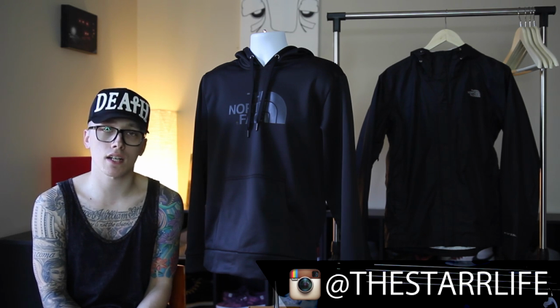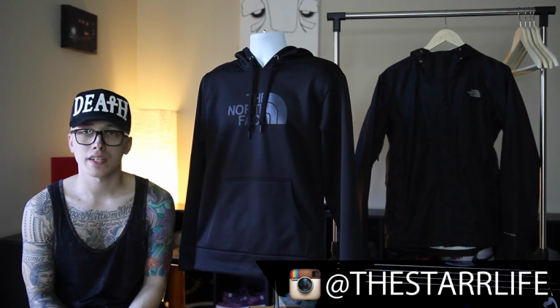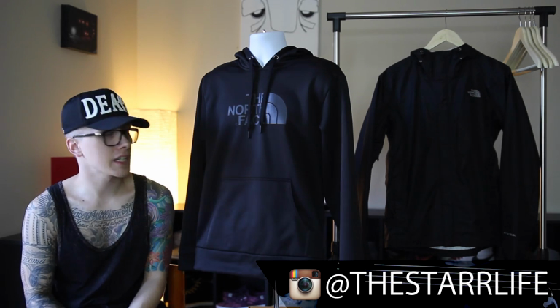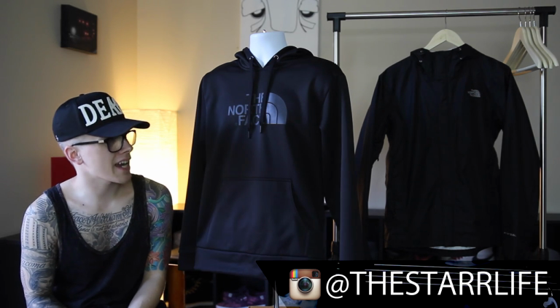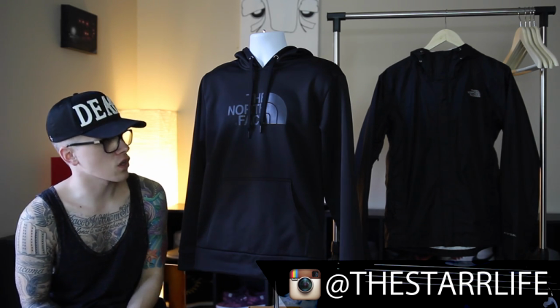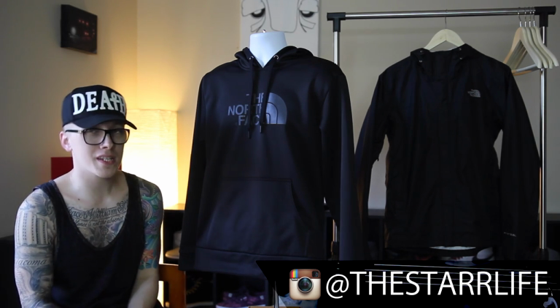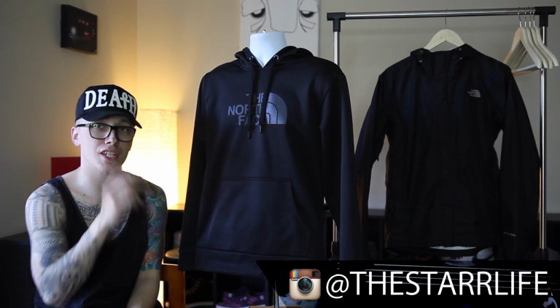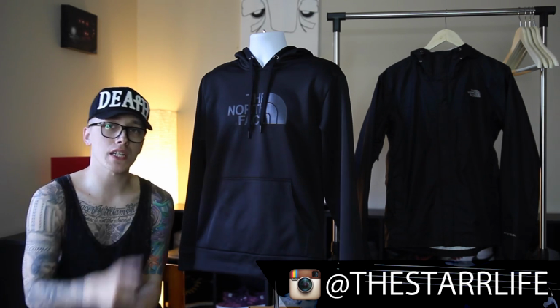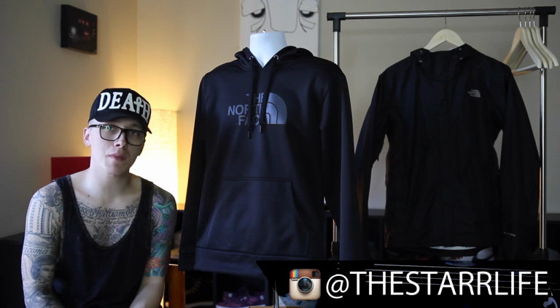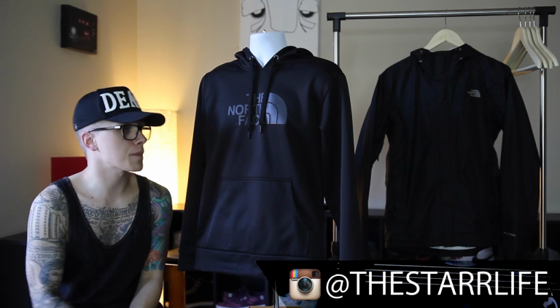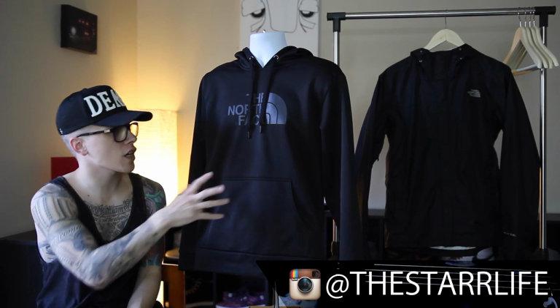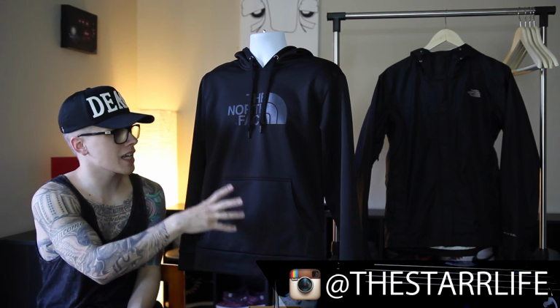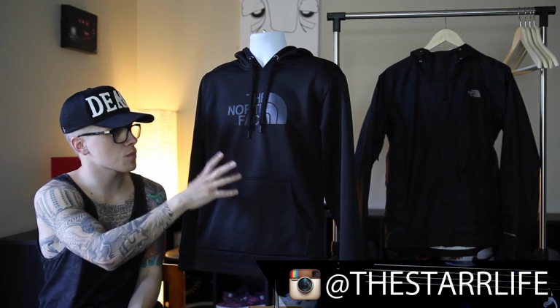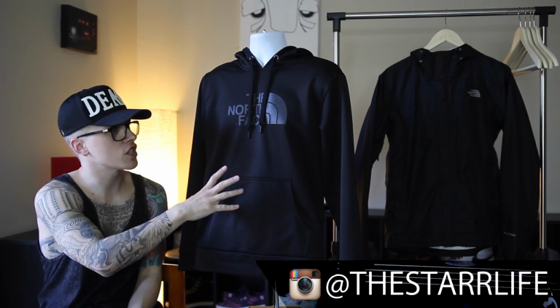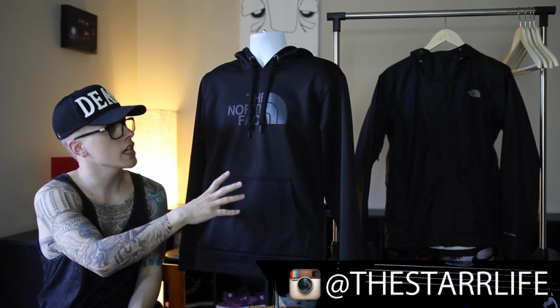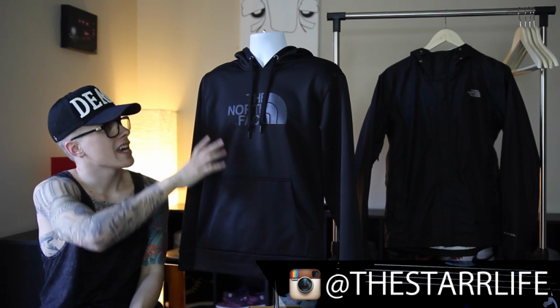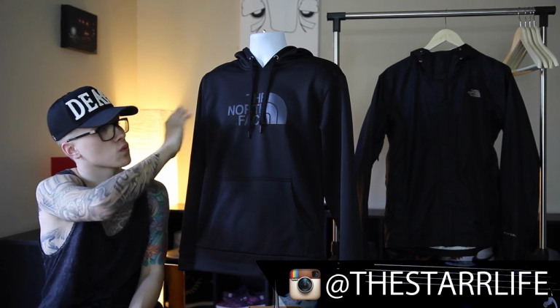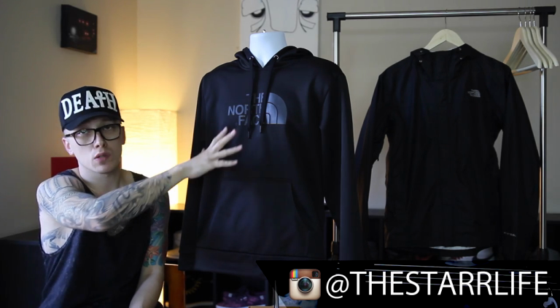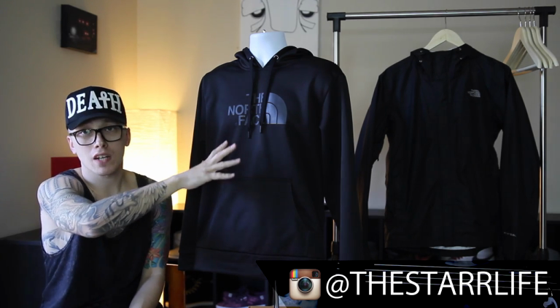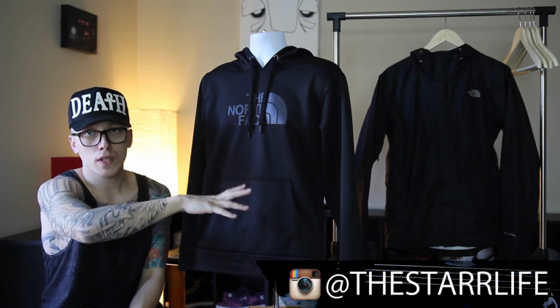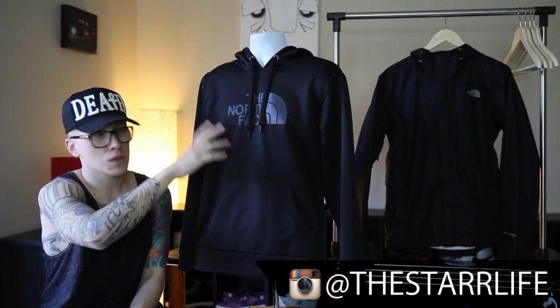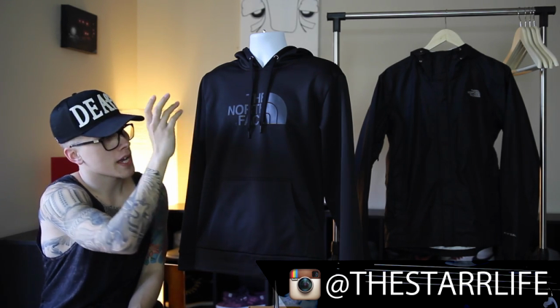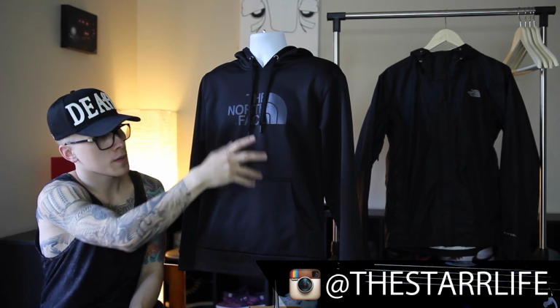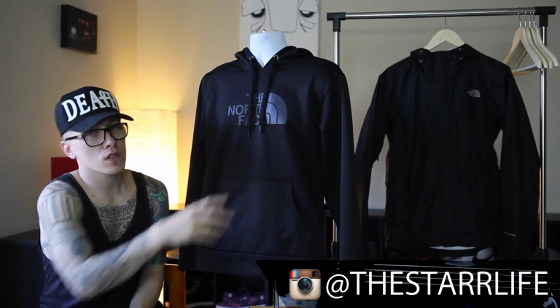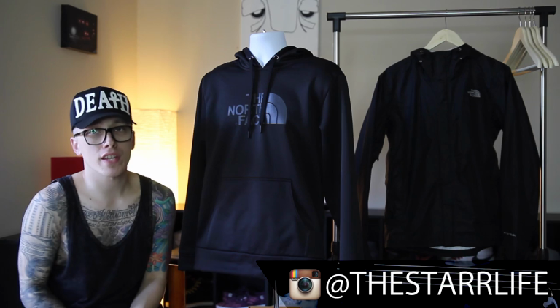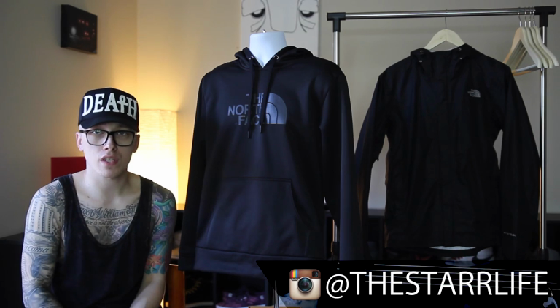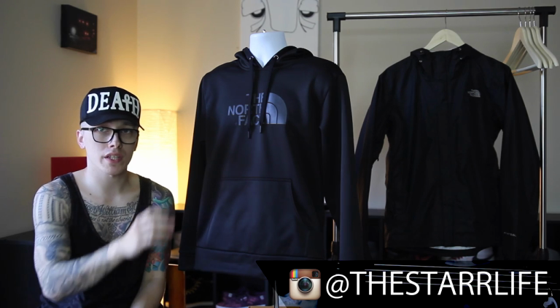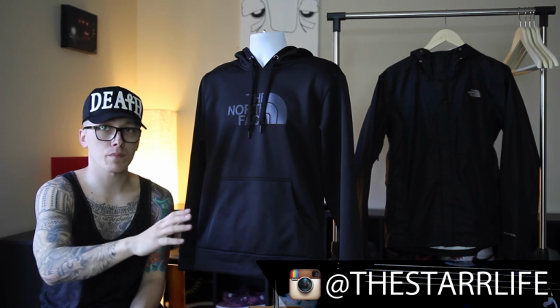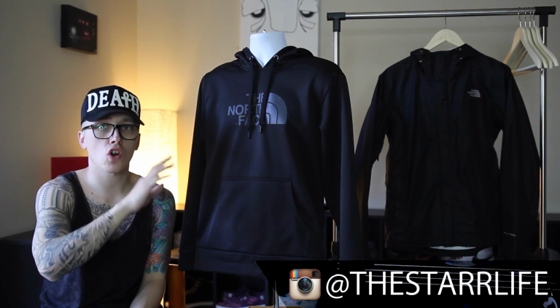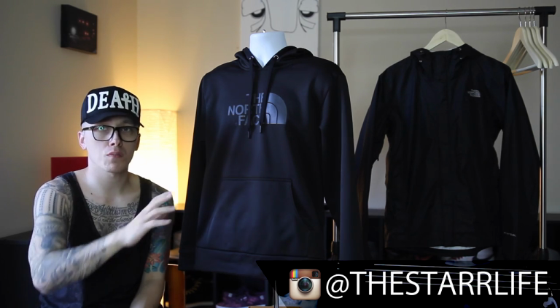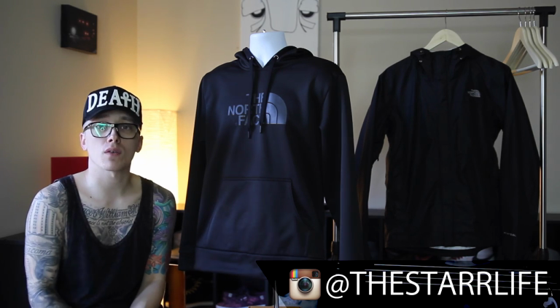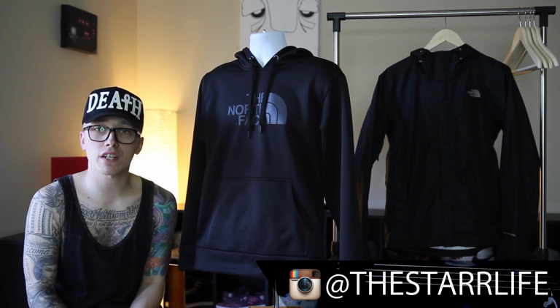Now getting into the actual garments — I got two things from them. I got a black on black neoprene hoodie, which is really comfortable, and I also got a windbreaker over there, just a really simple all-black windbreaker.